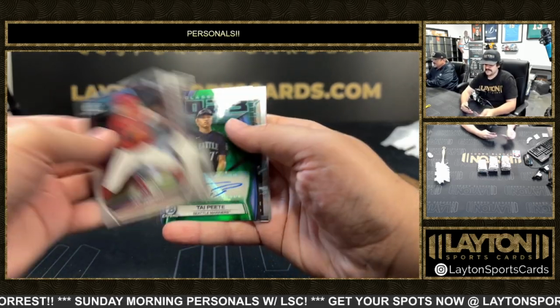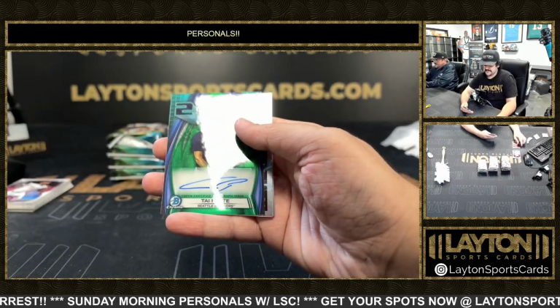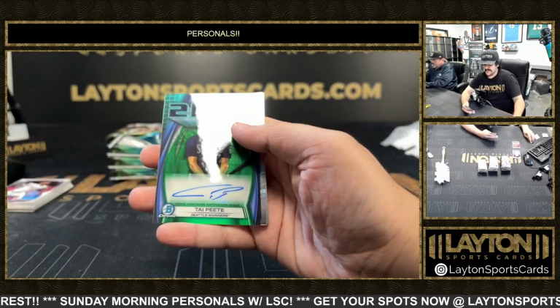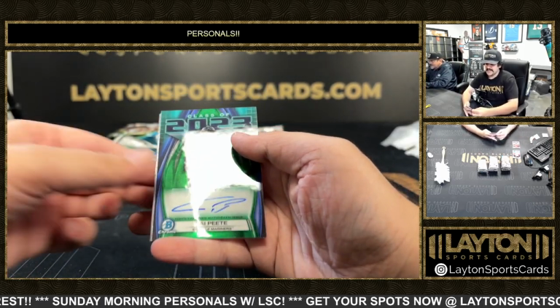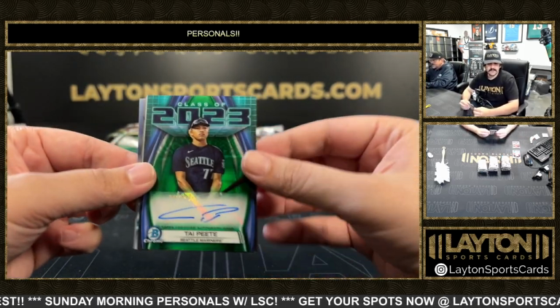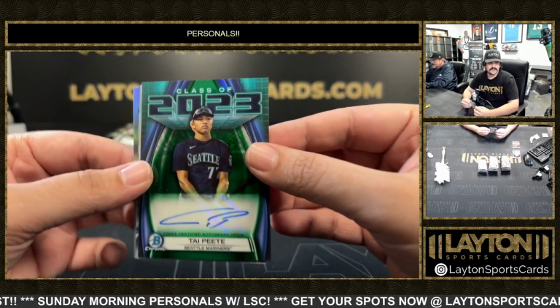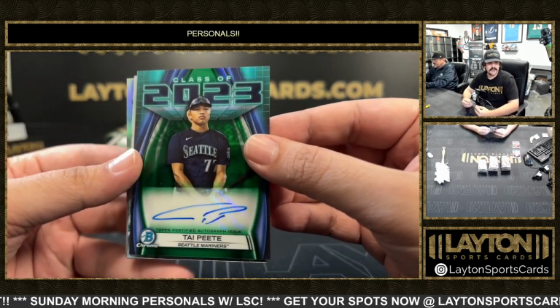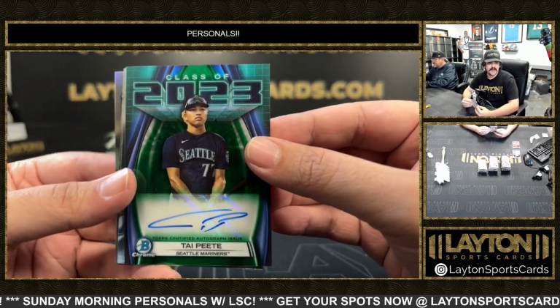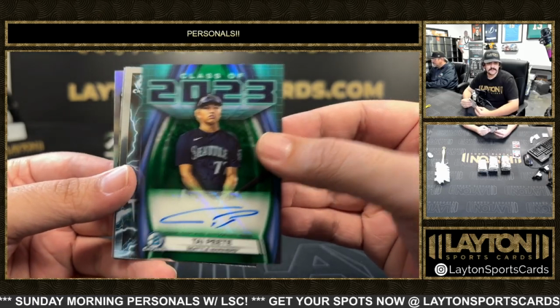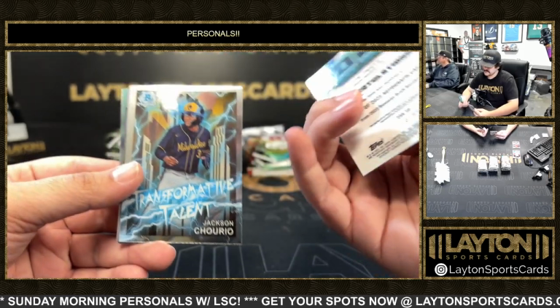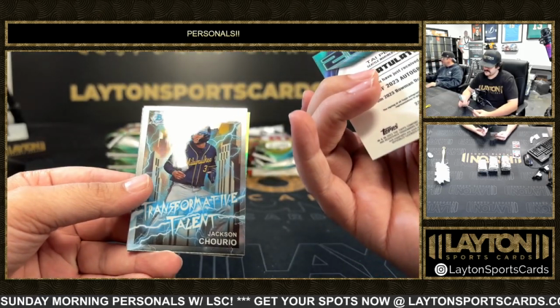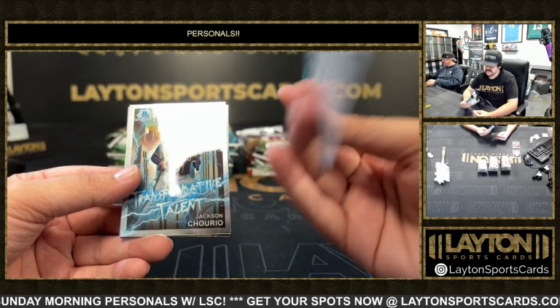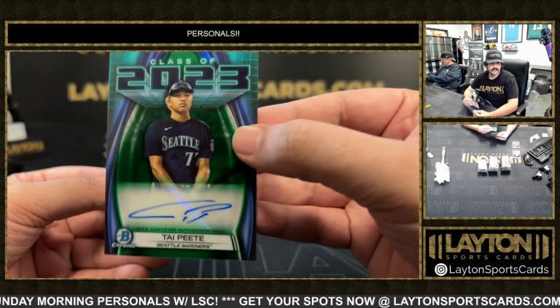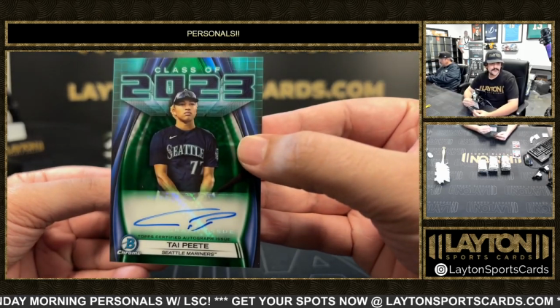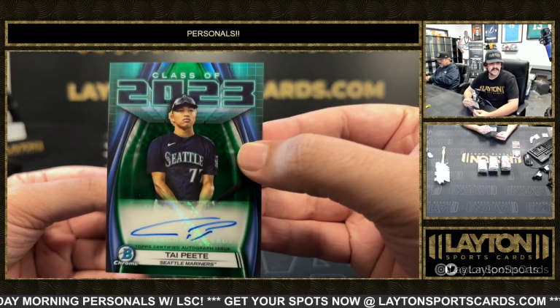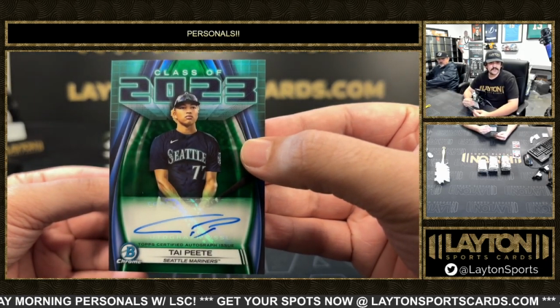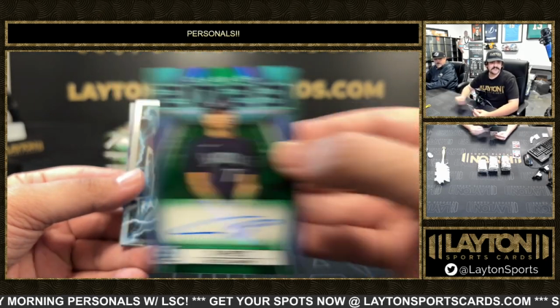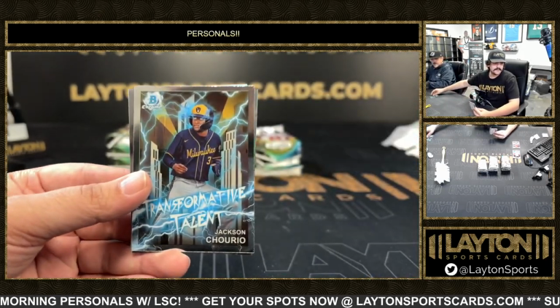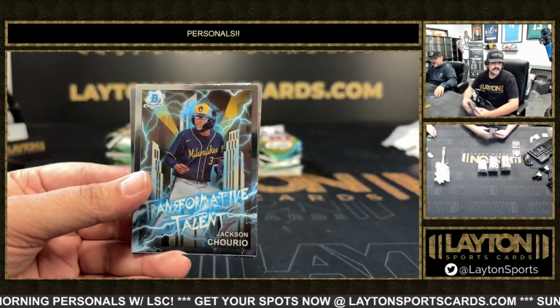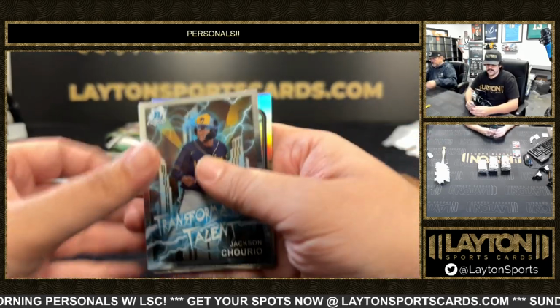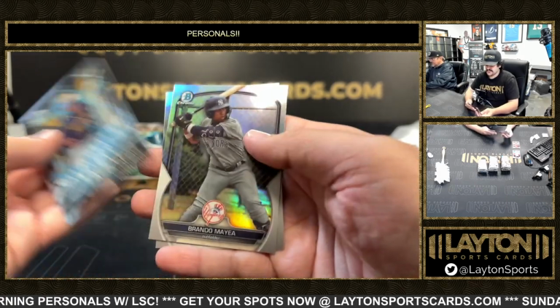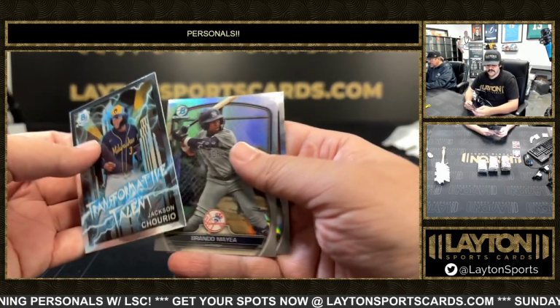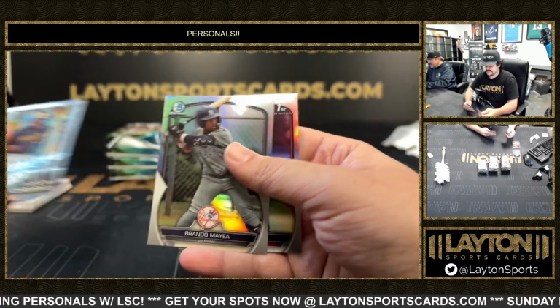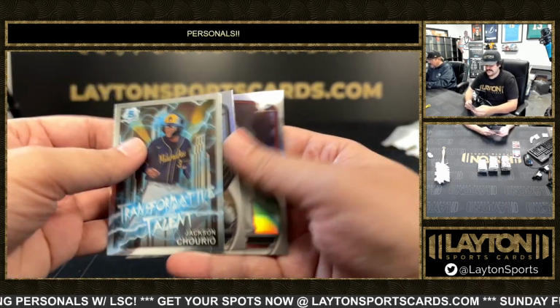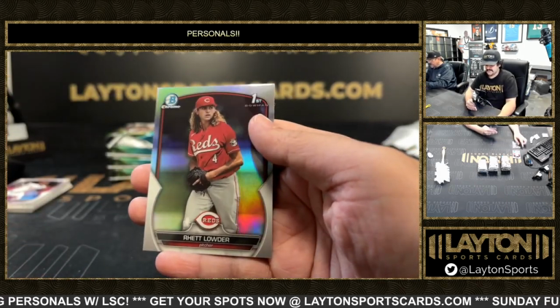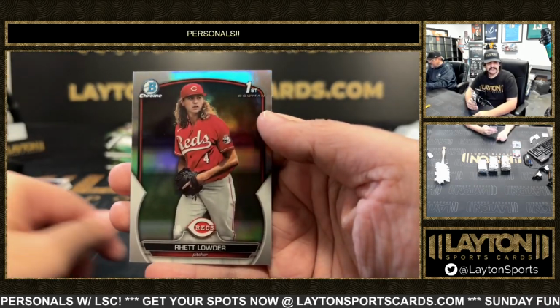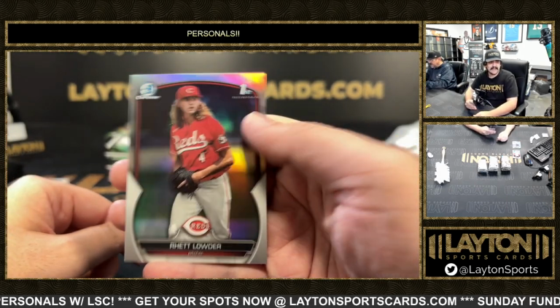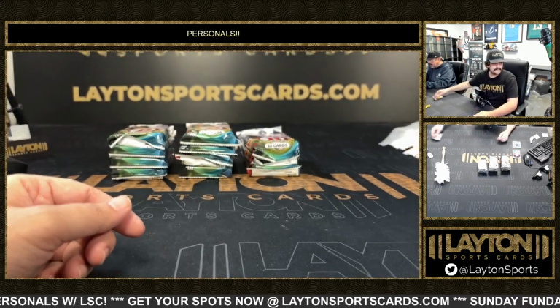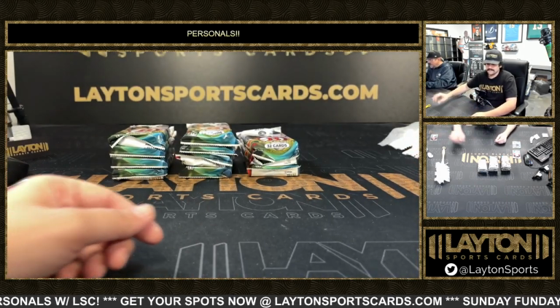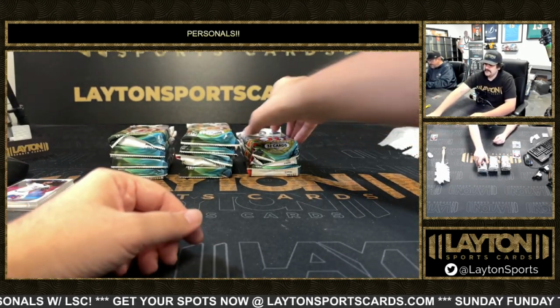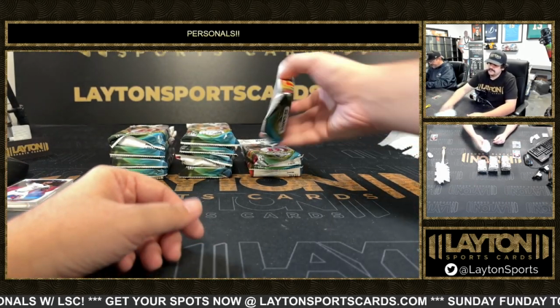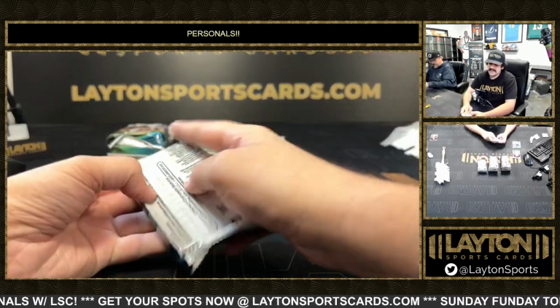It's going to be a green type heat class of 2023 auto, nice one there. First round pick for the Mariners, 99 on the green insert auto — Jackson Churio — and a refractor.